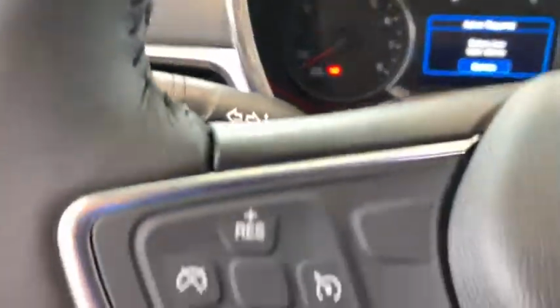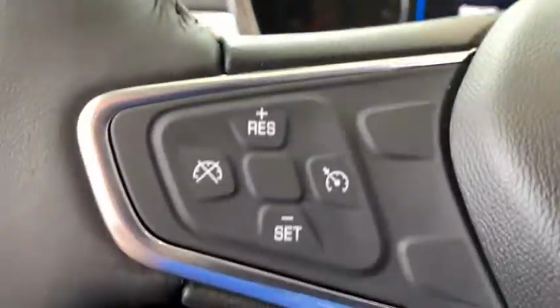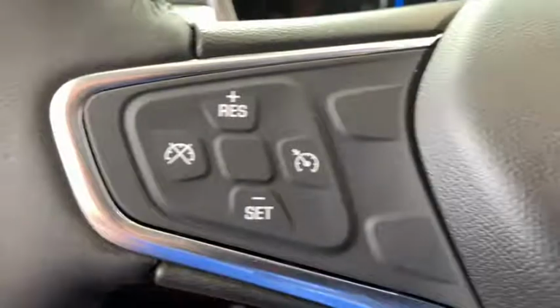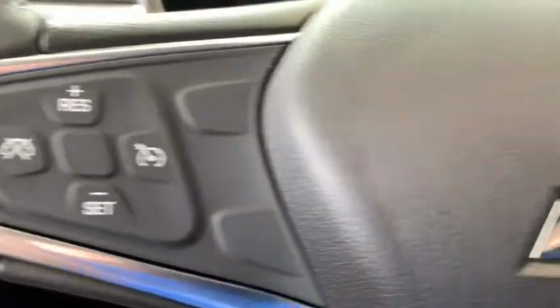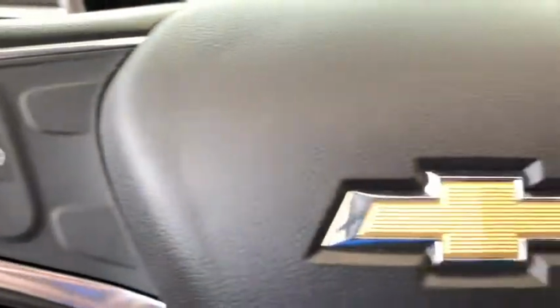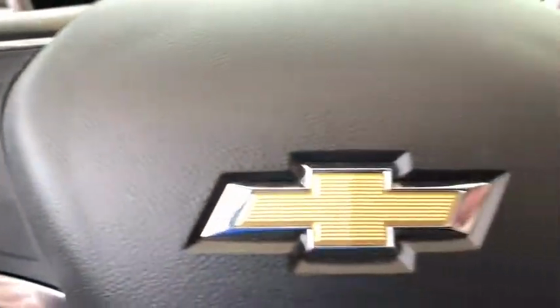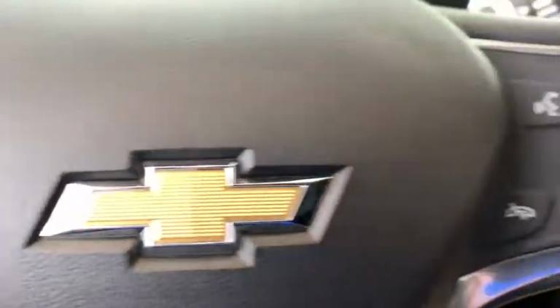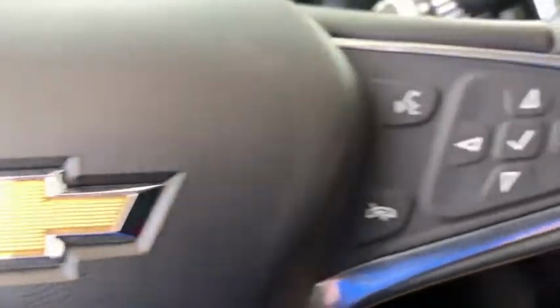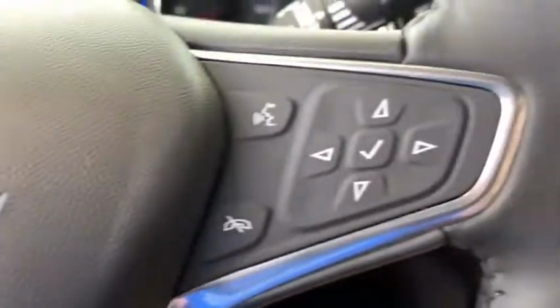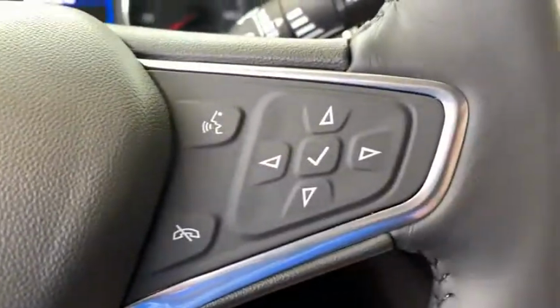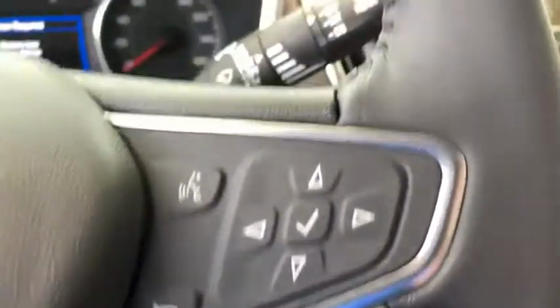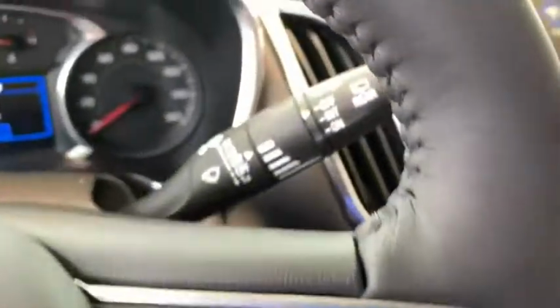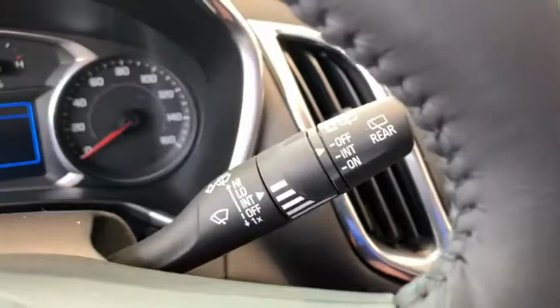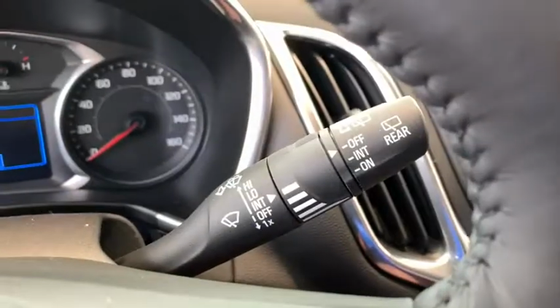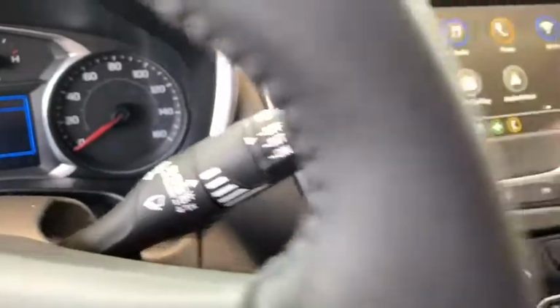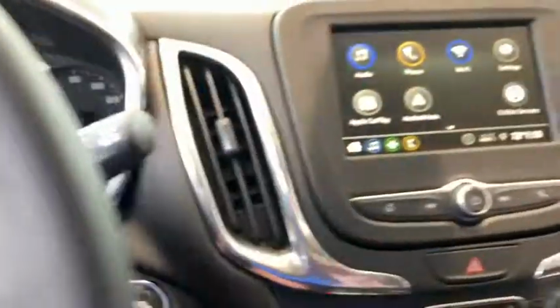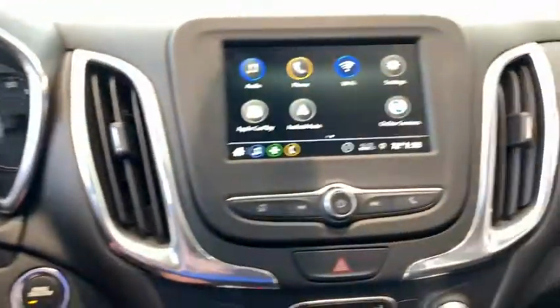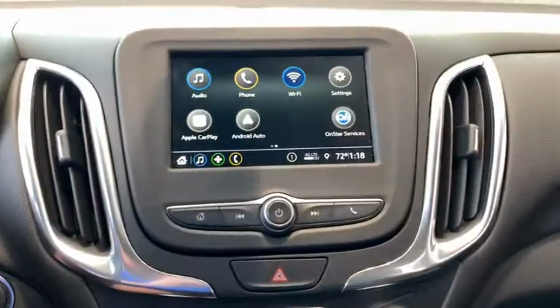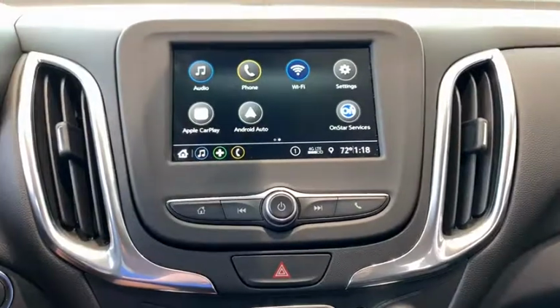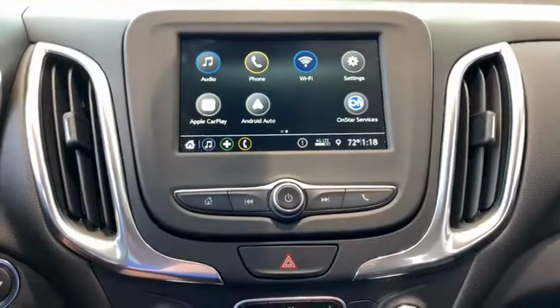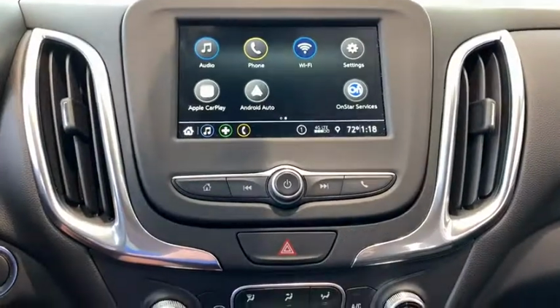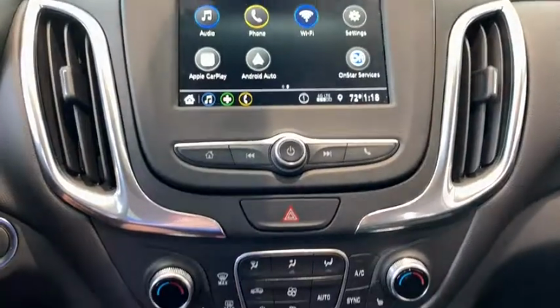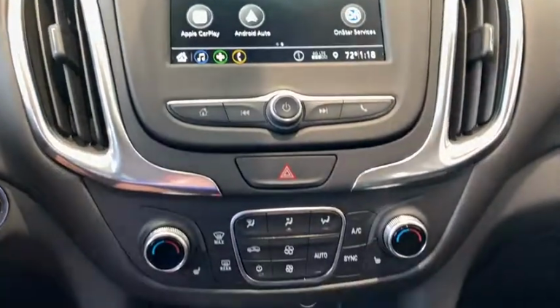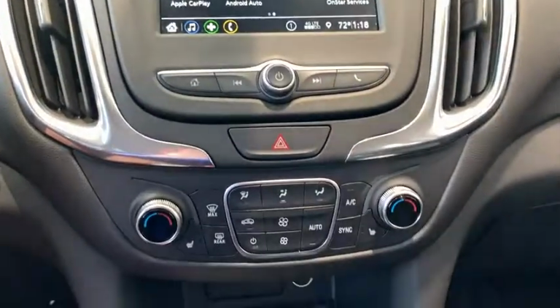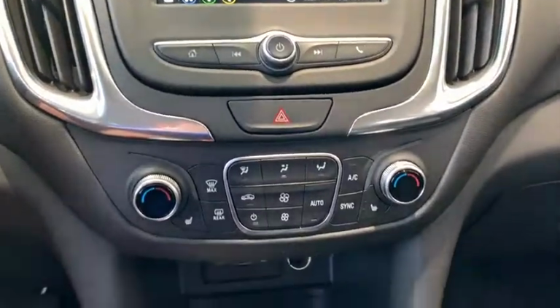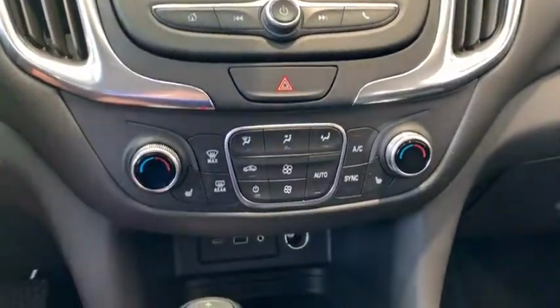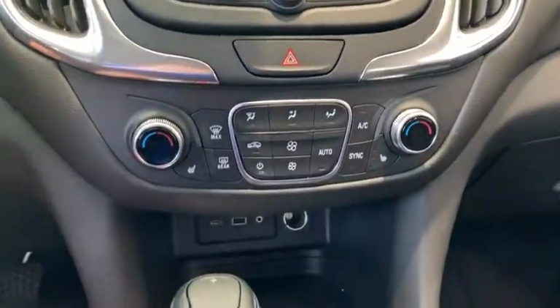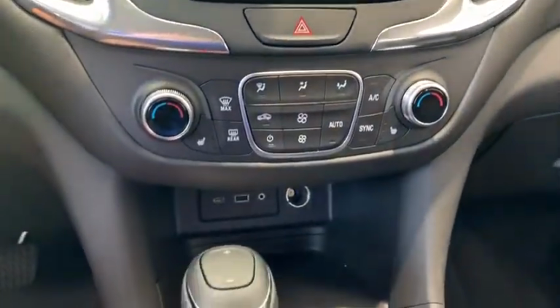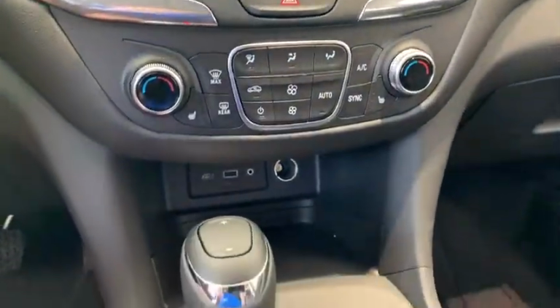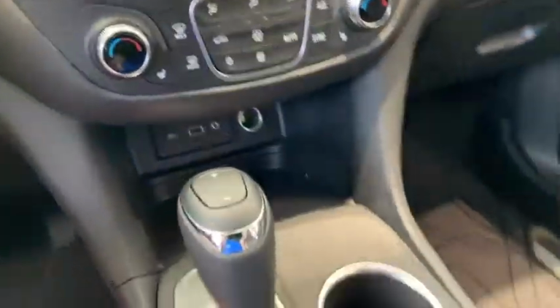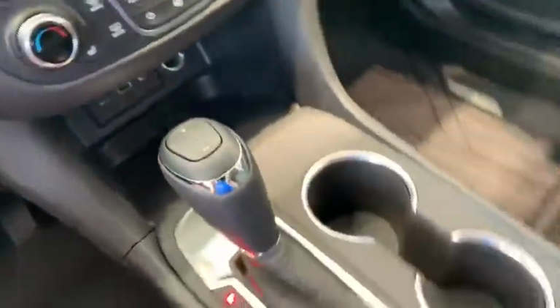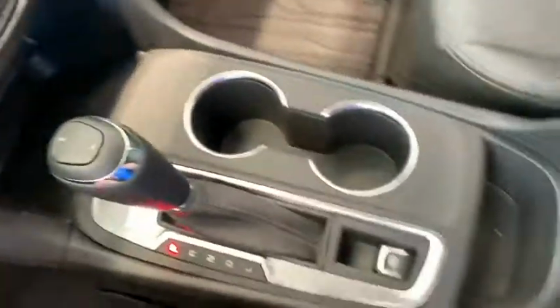Heated front driver and passenger seat, electronic stability control, brake assist, remote keyless entry, overhead console, tachometer, panic alarm, power driver's seat.